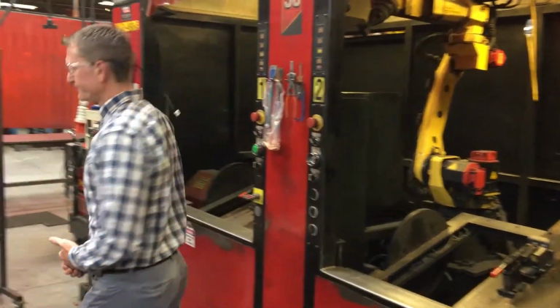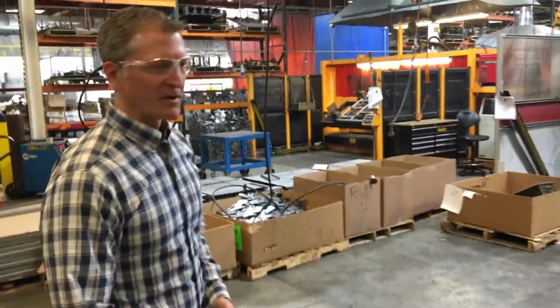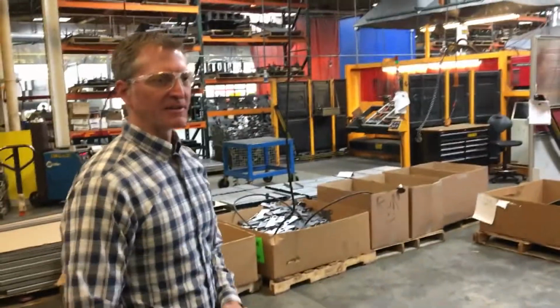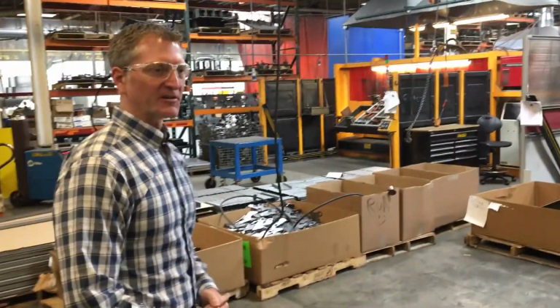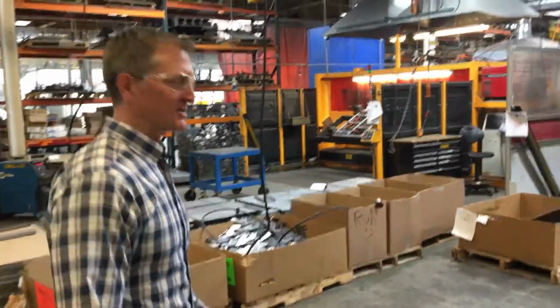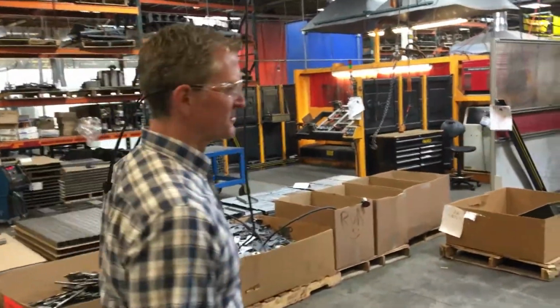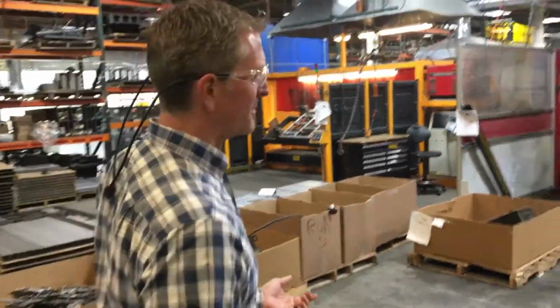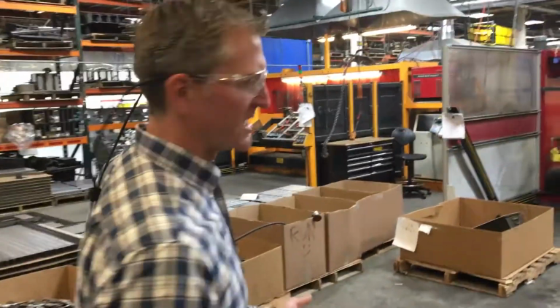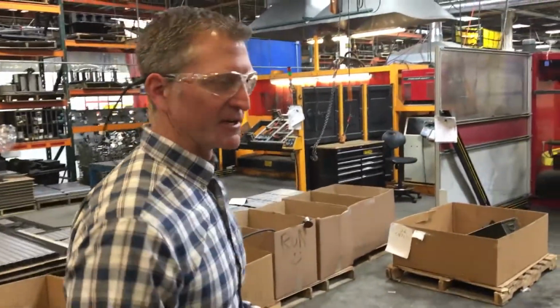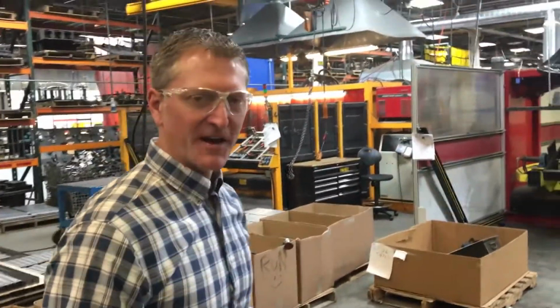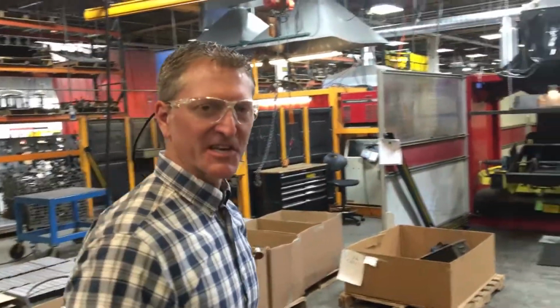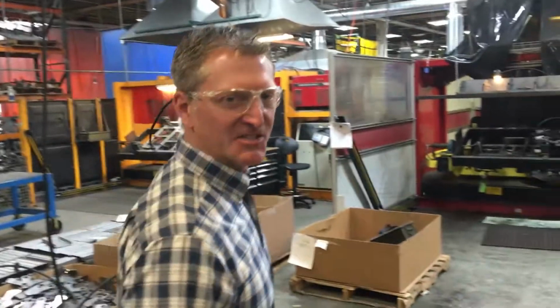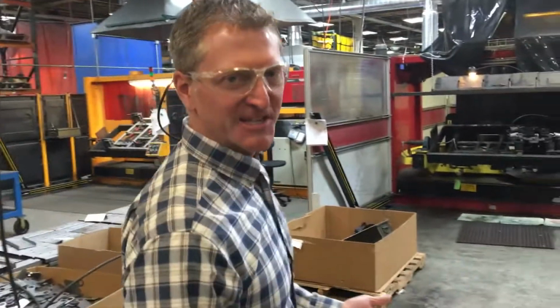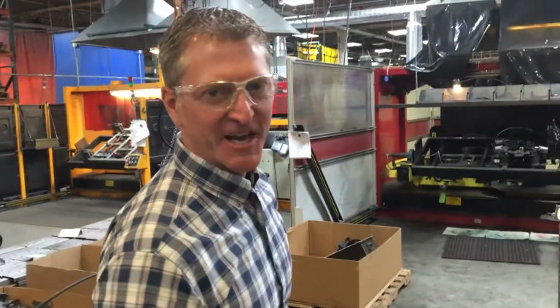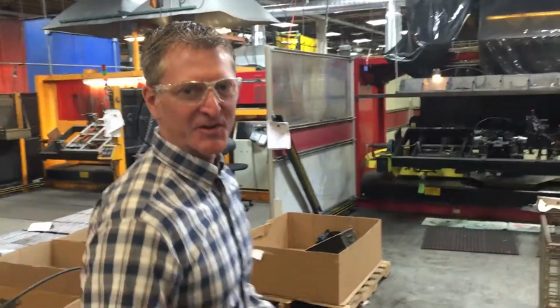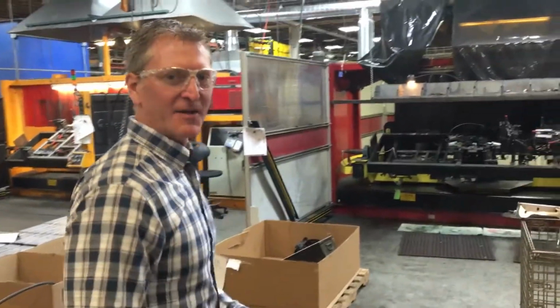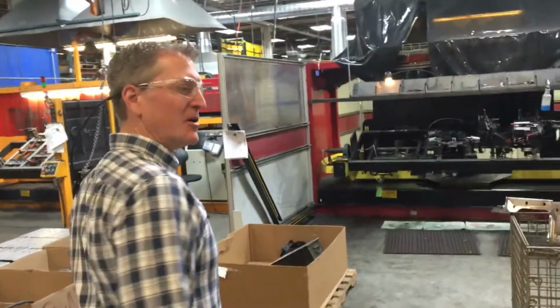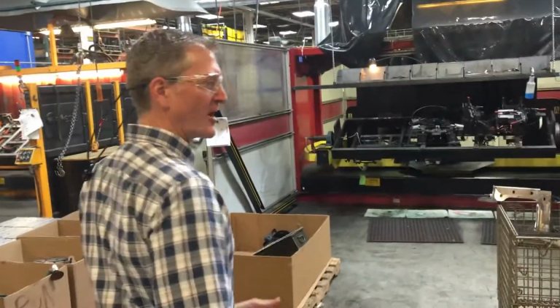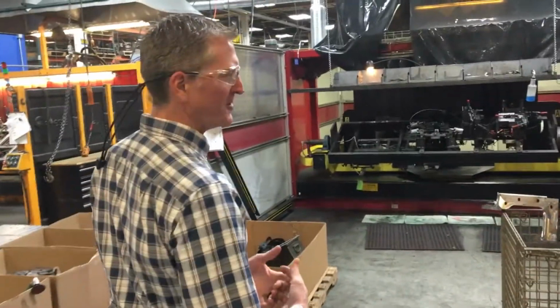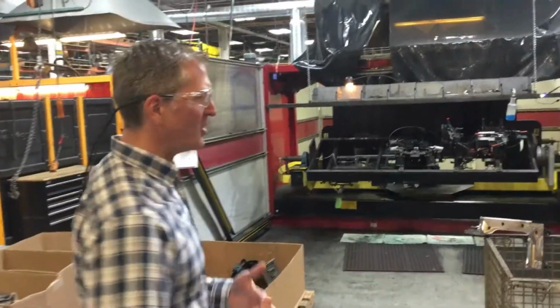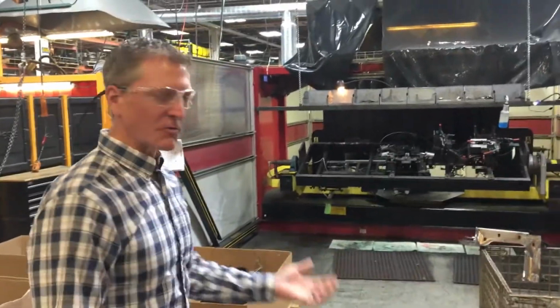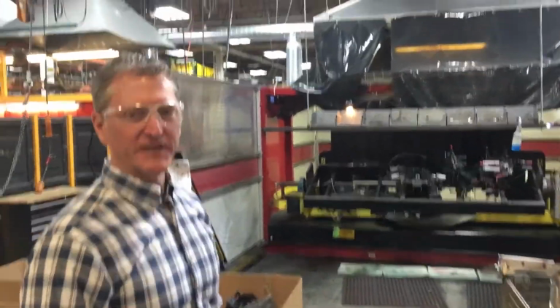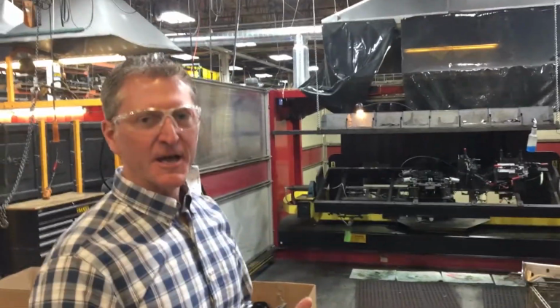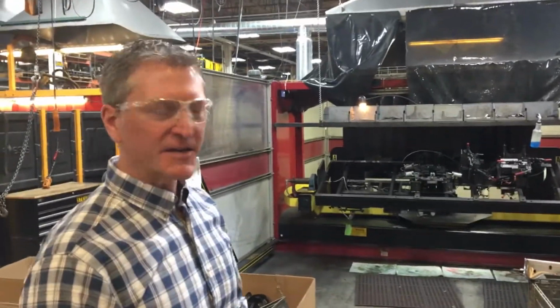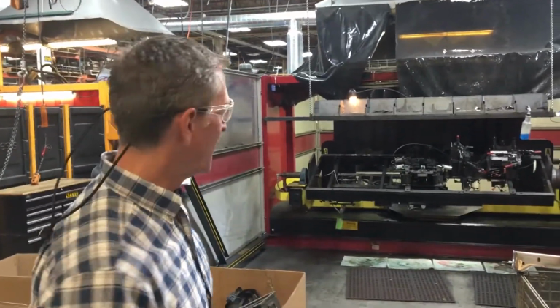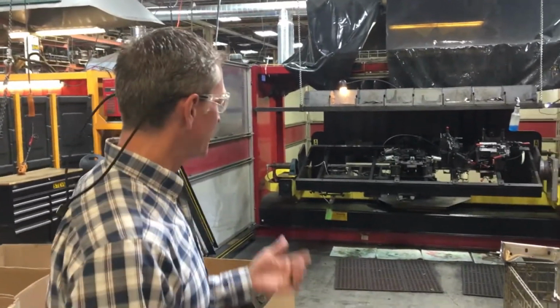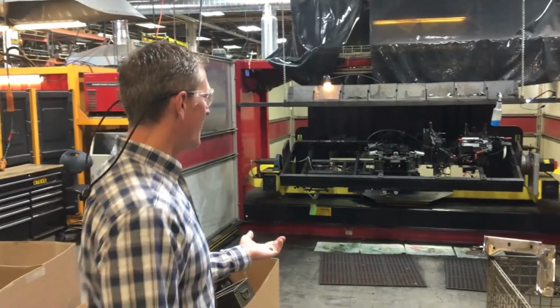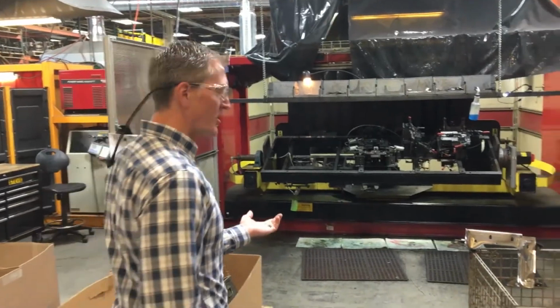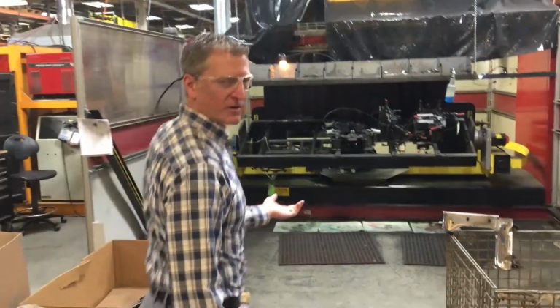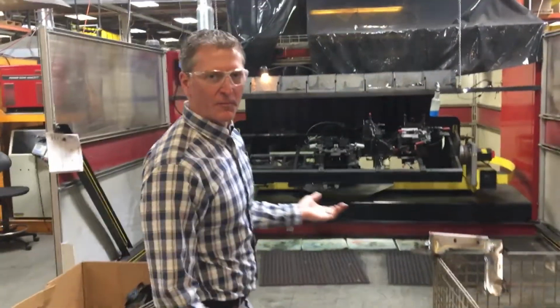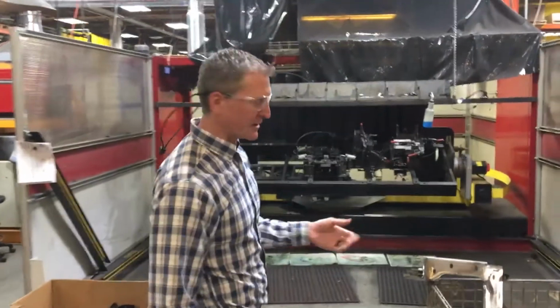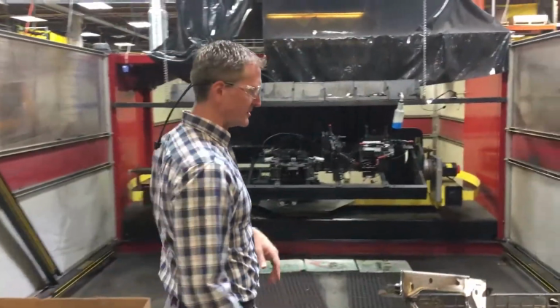We've been welding here at Dalson Industries for about 70 years. Obviously a lot's changed in that period of time. We've gone from full MIG welding, manual welding, and we've evolved more and more into robotic welding.